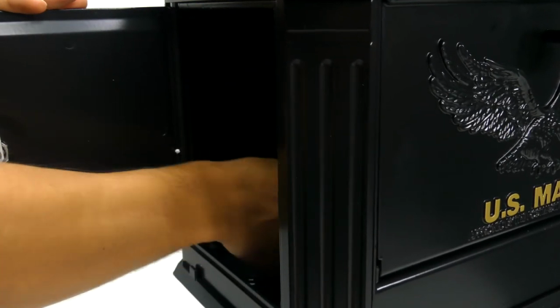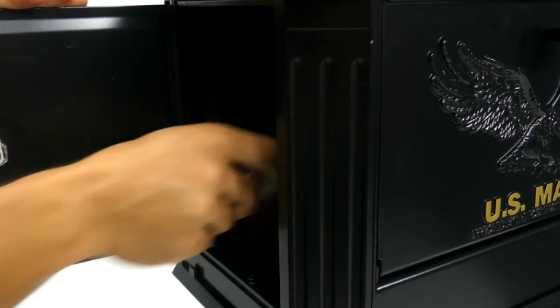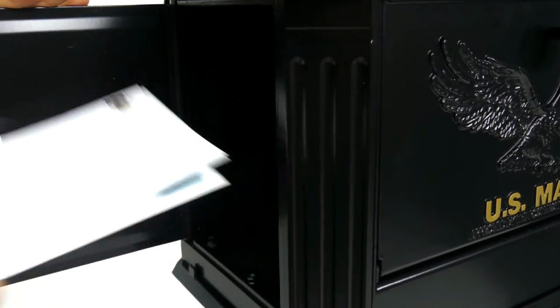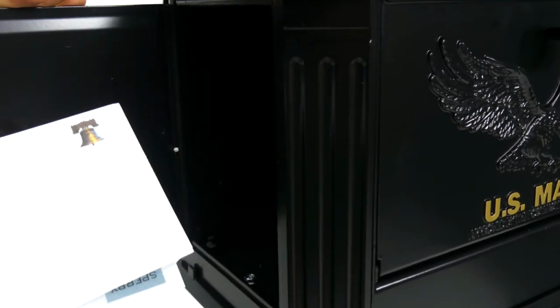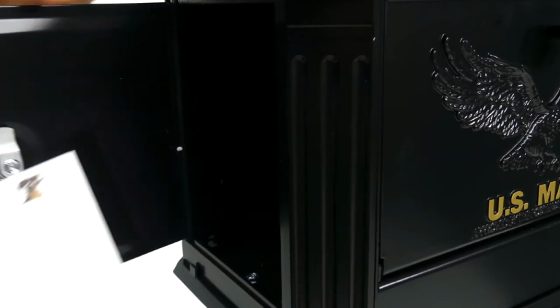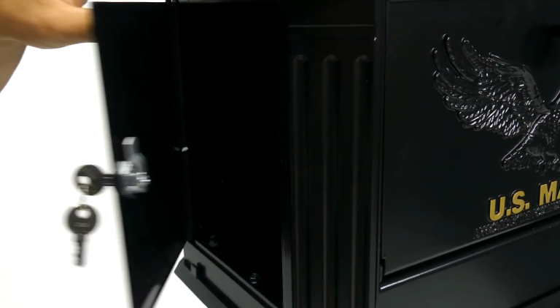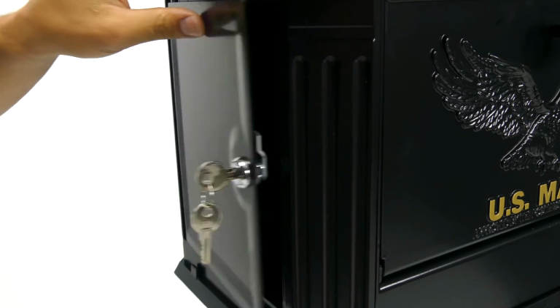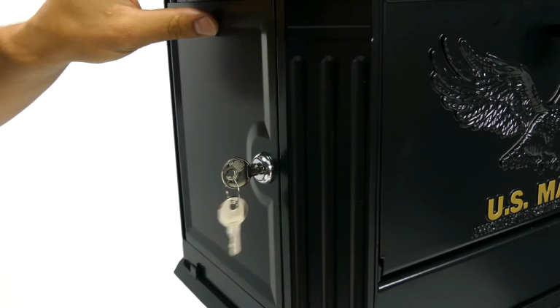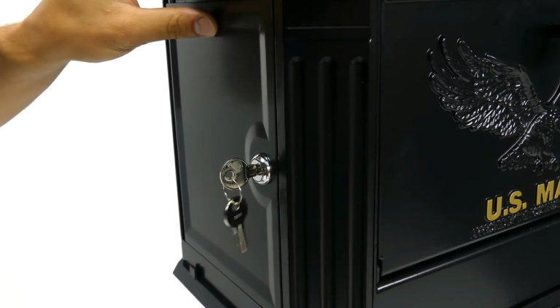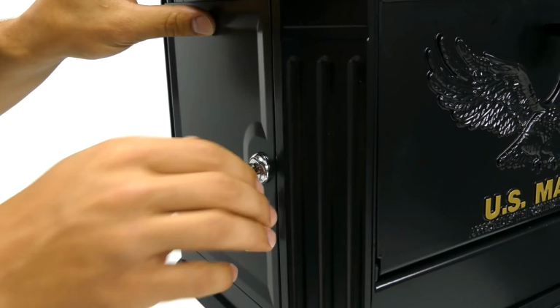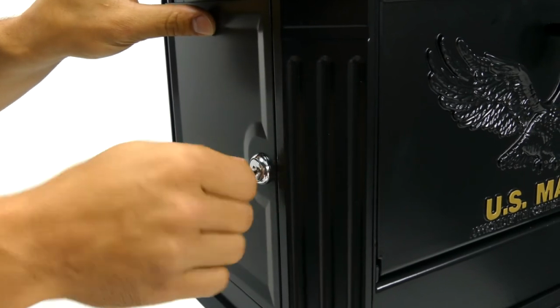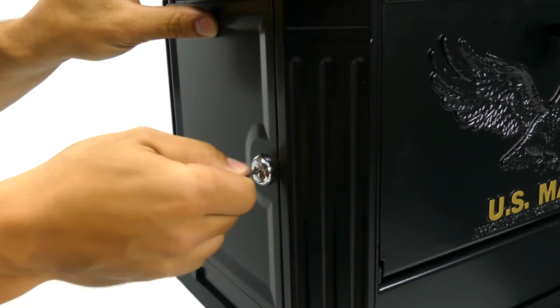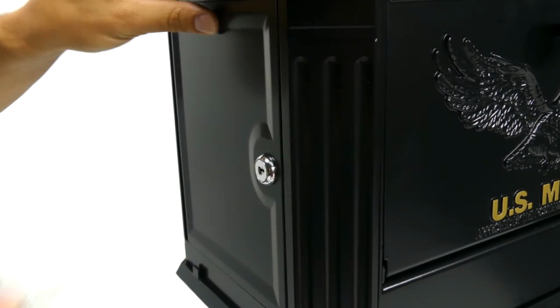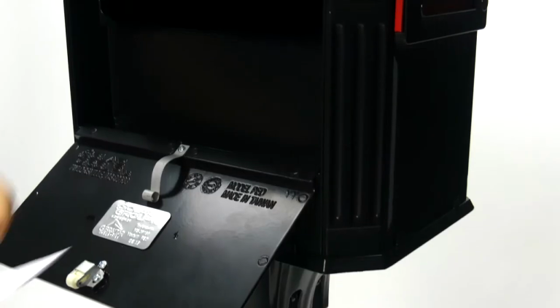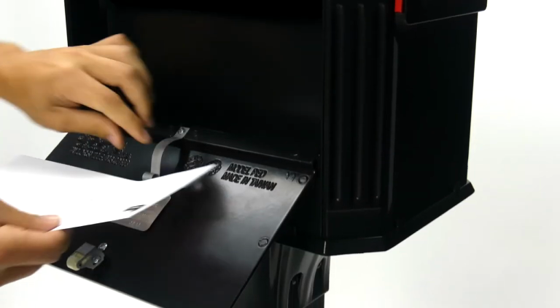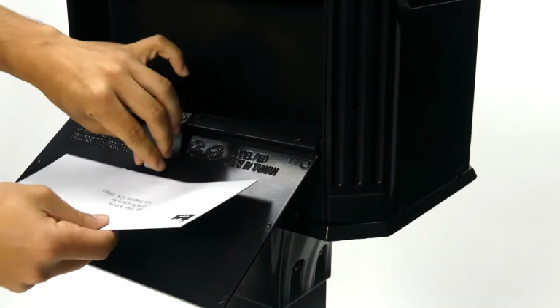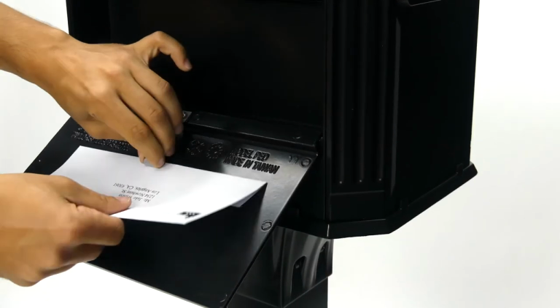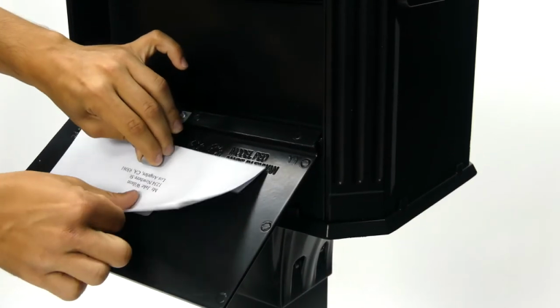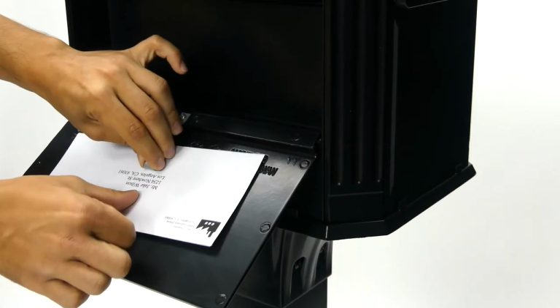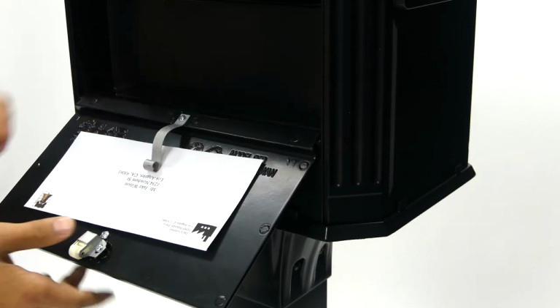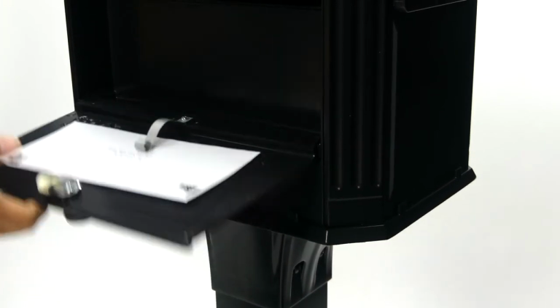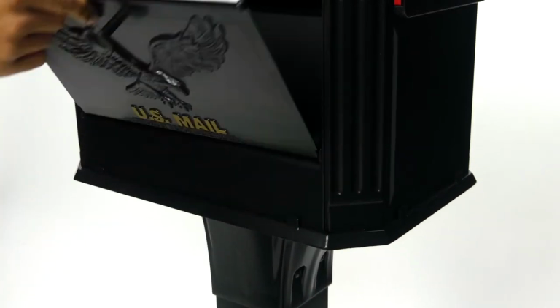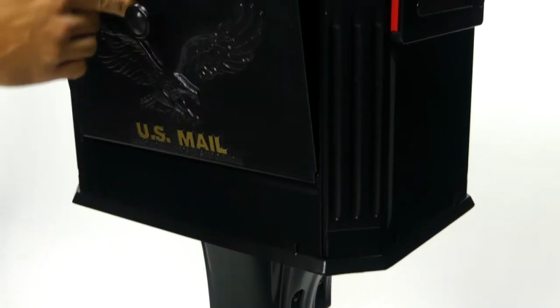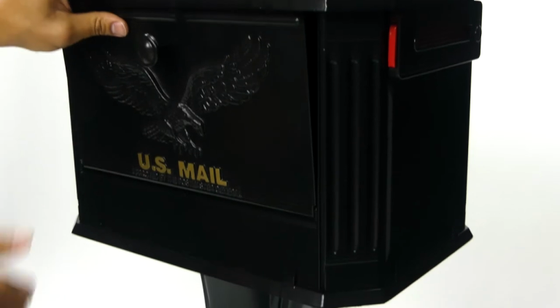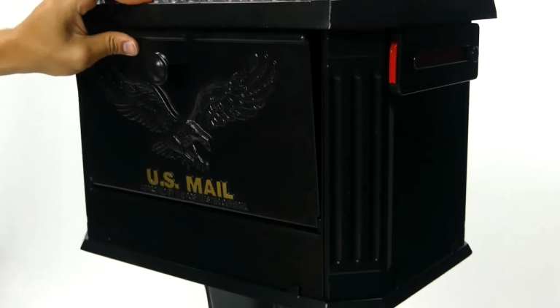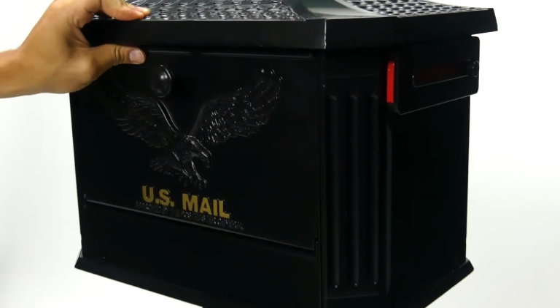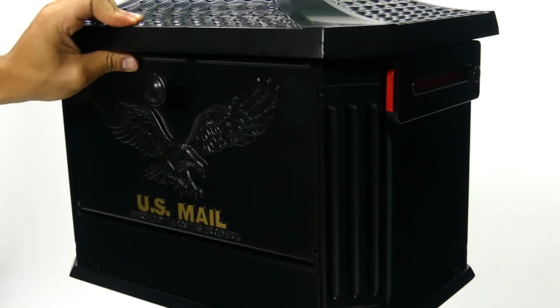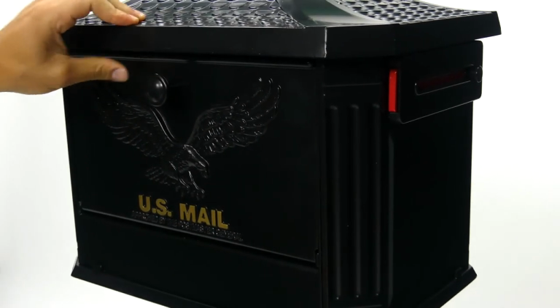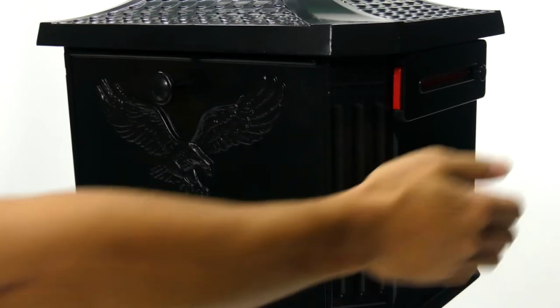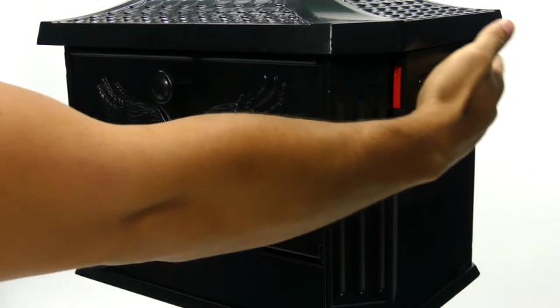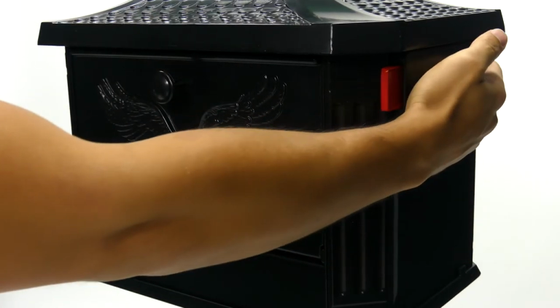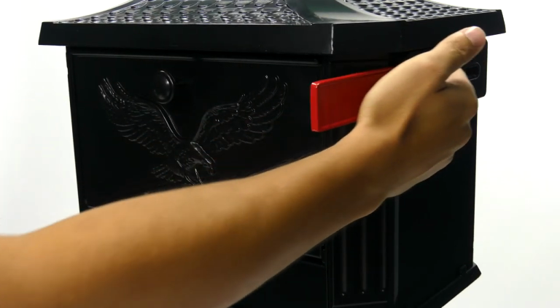This large, high-capacity mailbox is able to hold several days' worth of mail. A convenient clip on the inside of the door is used to fasten outgoing mail, while the flag features a unique easy-pull knob.